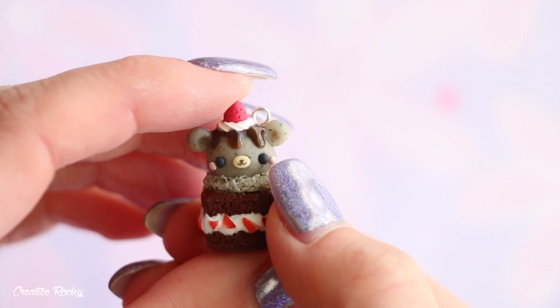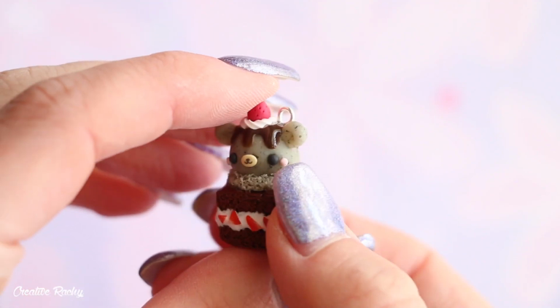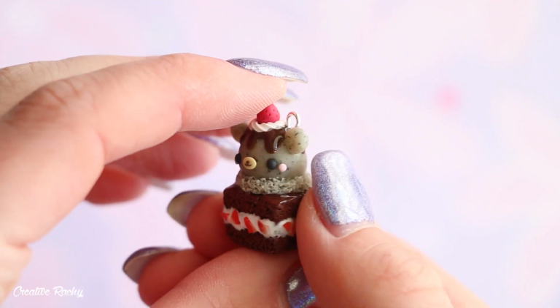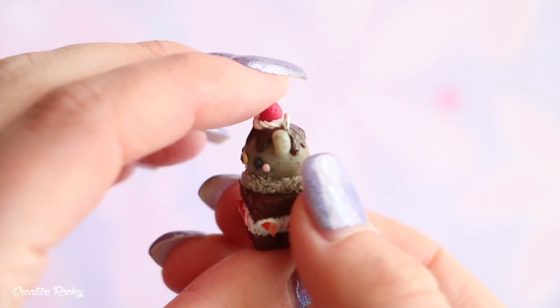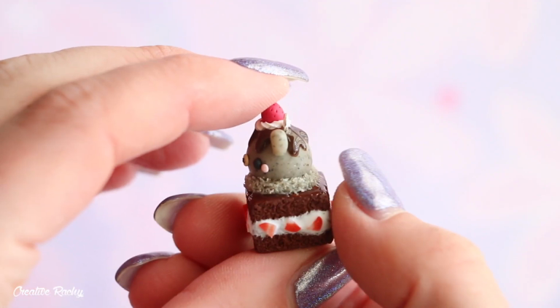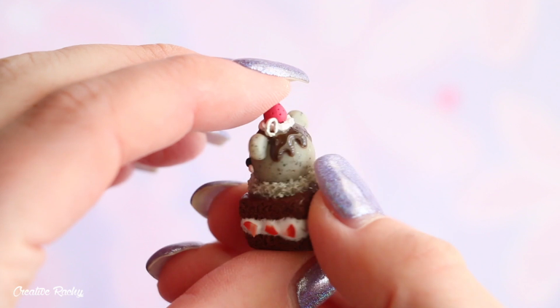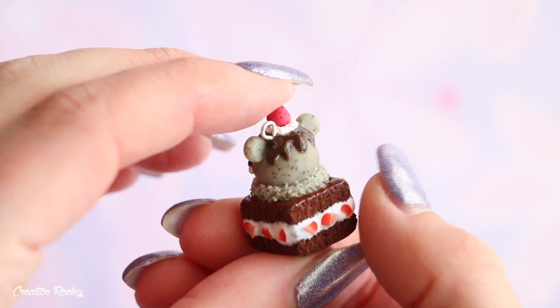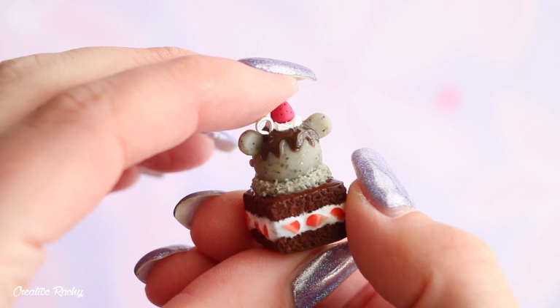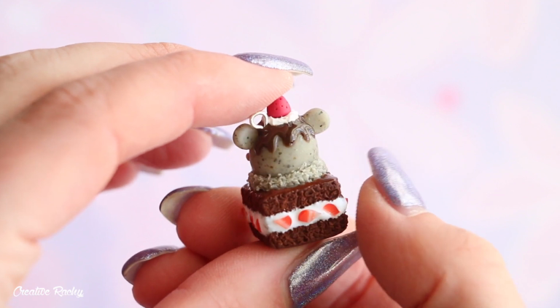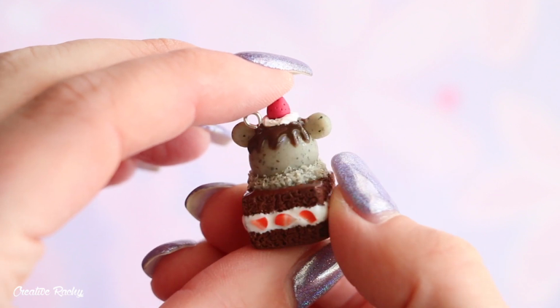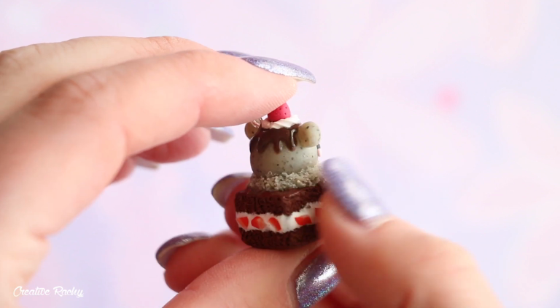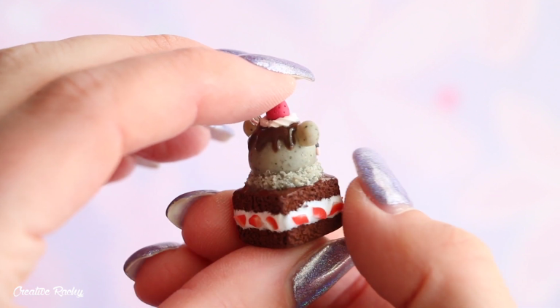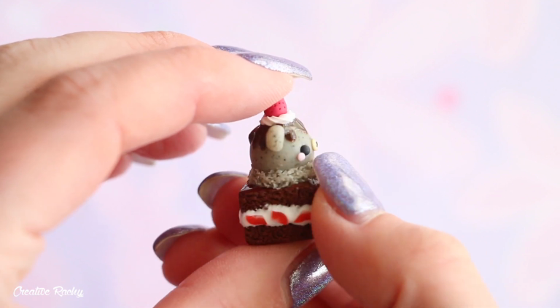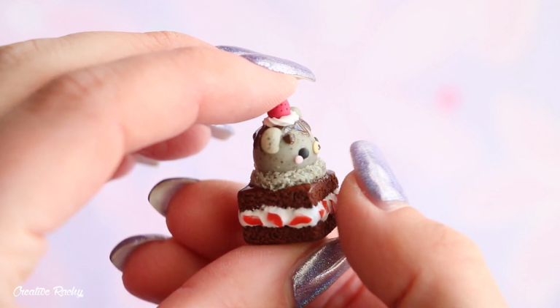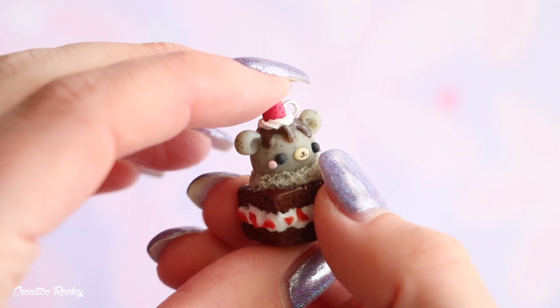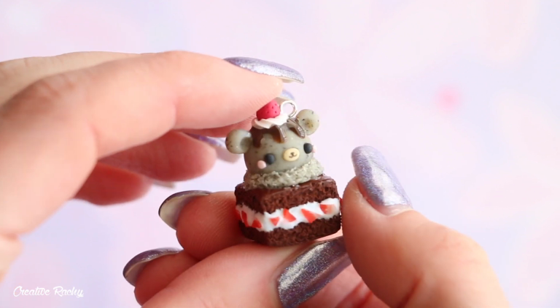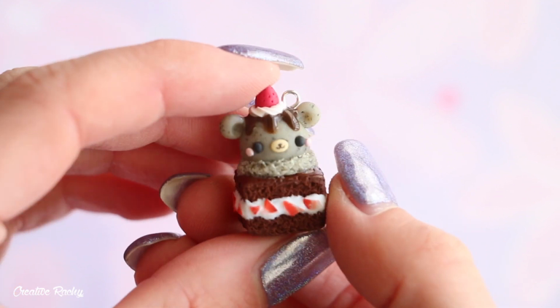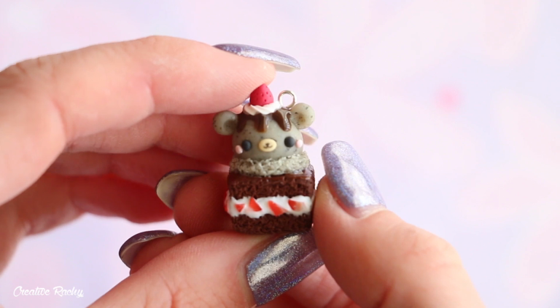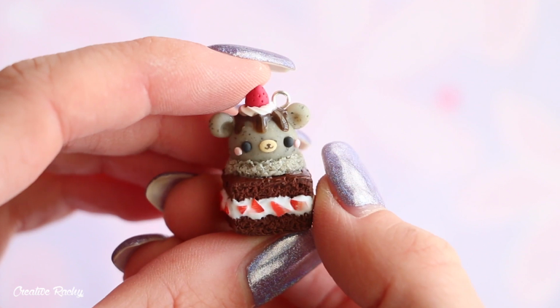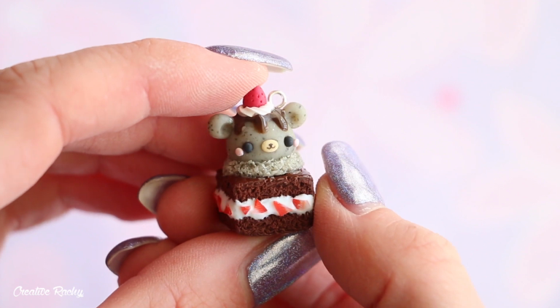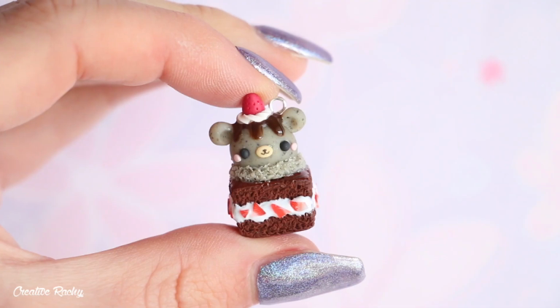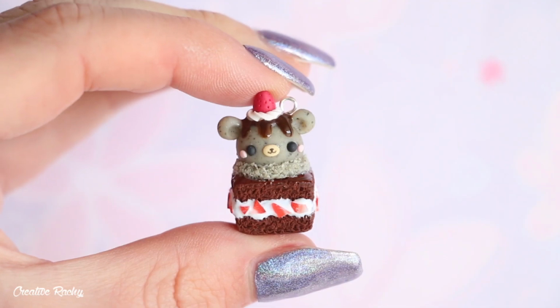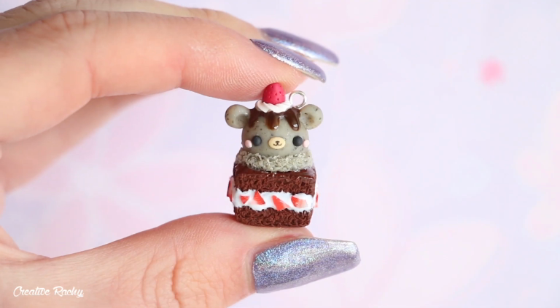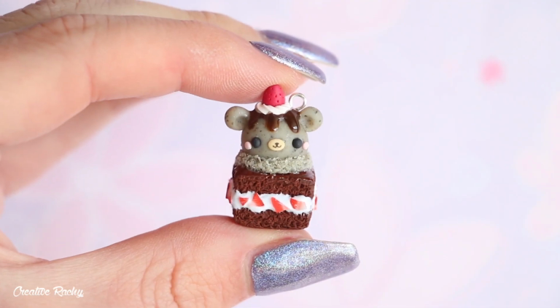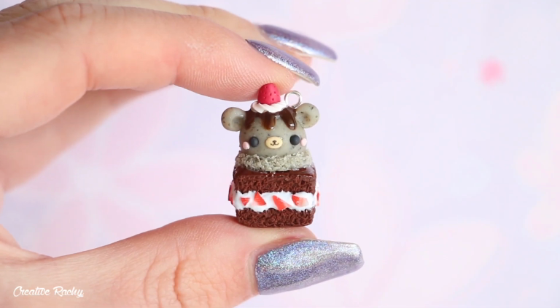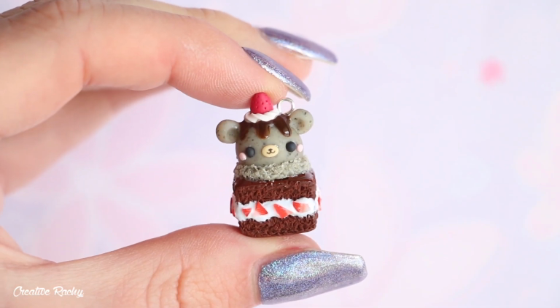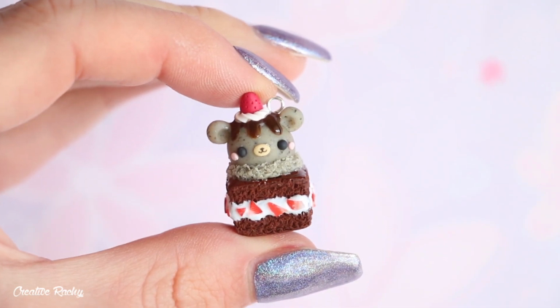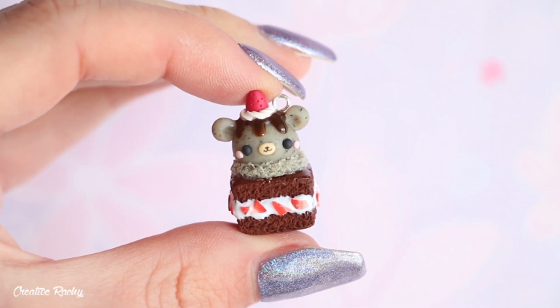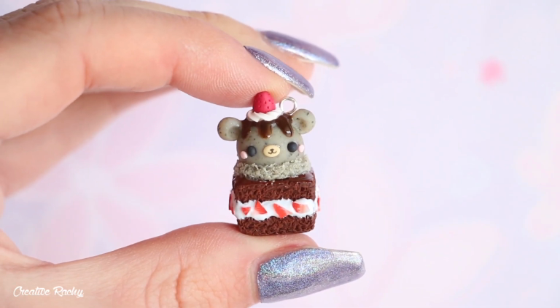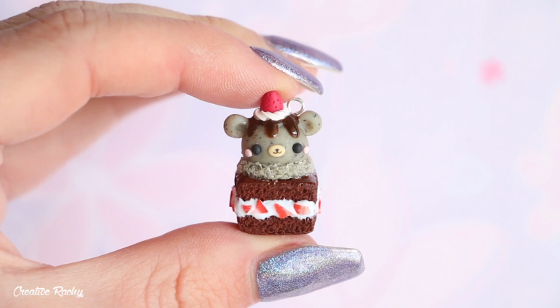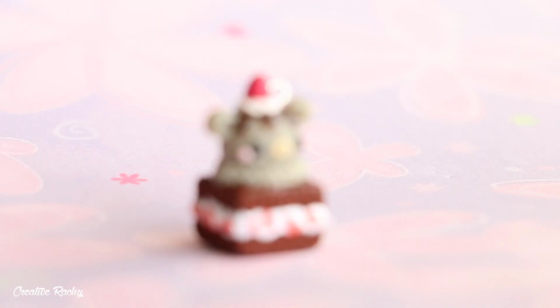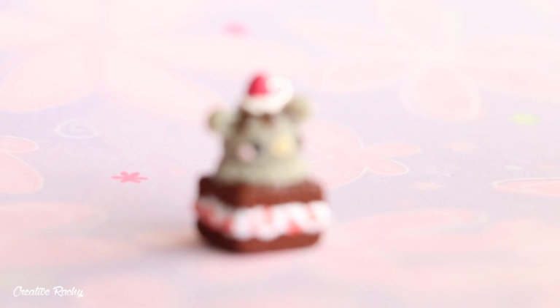Here is what my finished kawaii bear ice cream brownie charm looks like, and I'm really happy with this design. I hope you liked it too! If you enjoyed this video, please give it a thumbs up and subscribe to my channel for lots more crafty videos. See you next time!